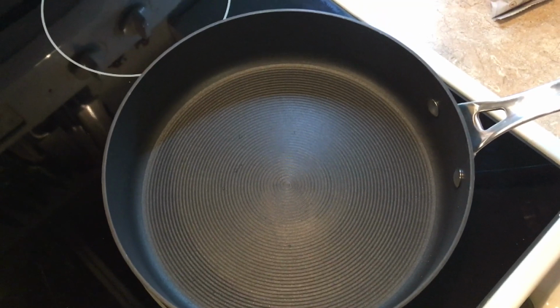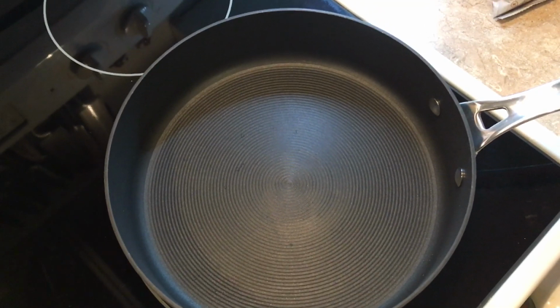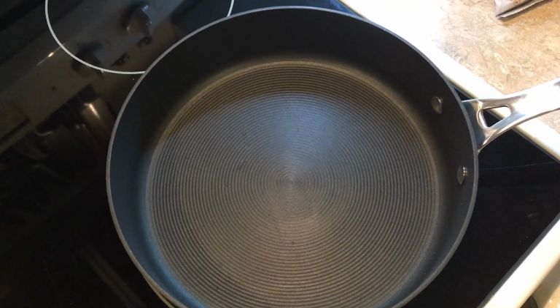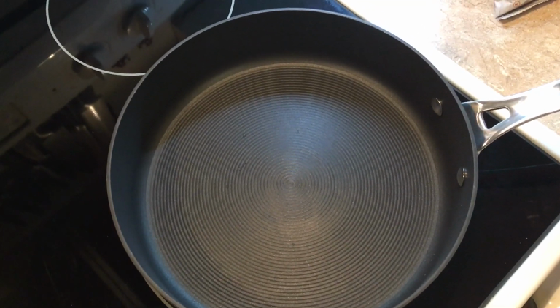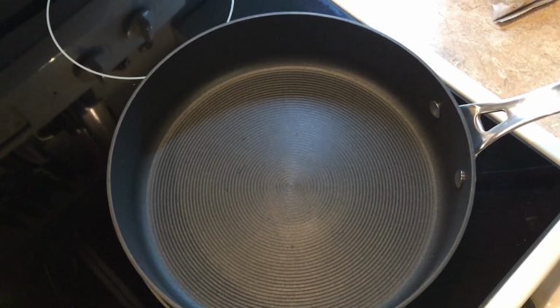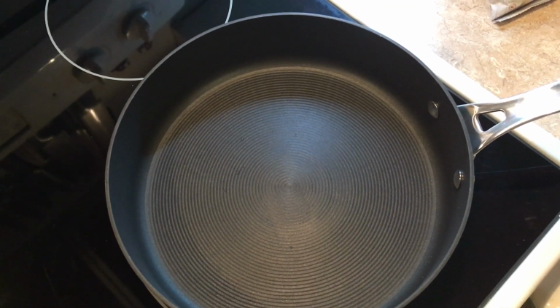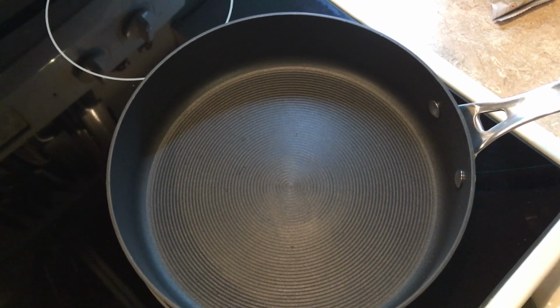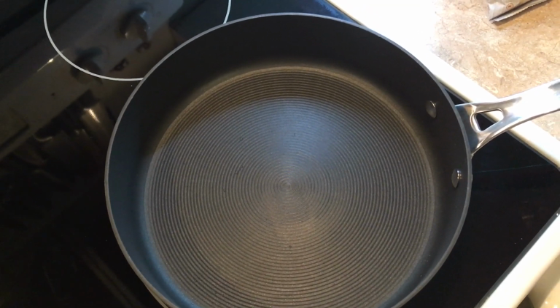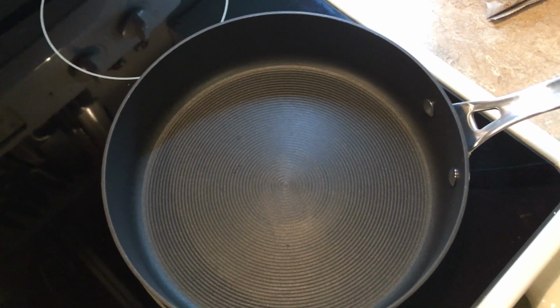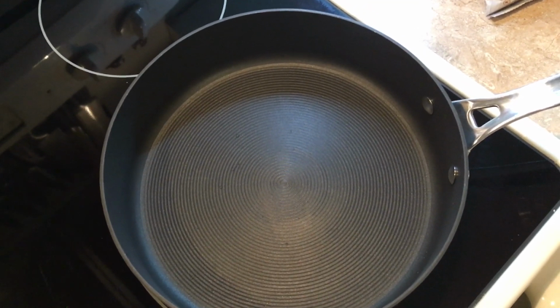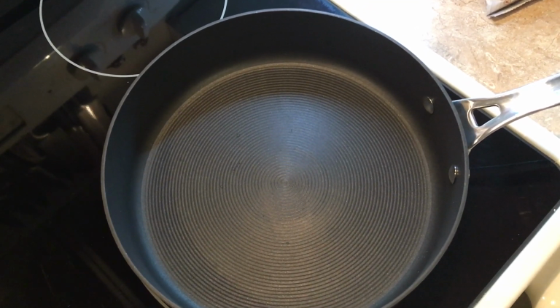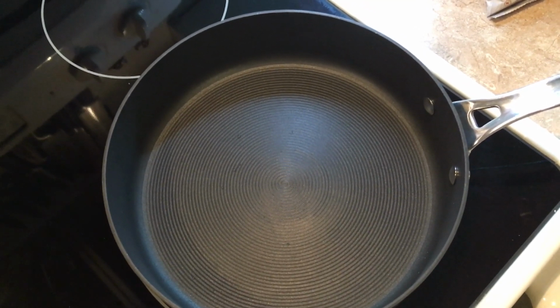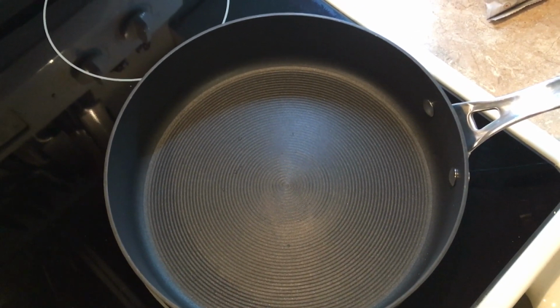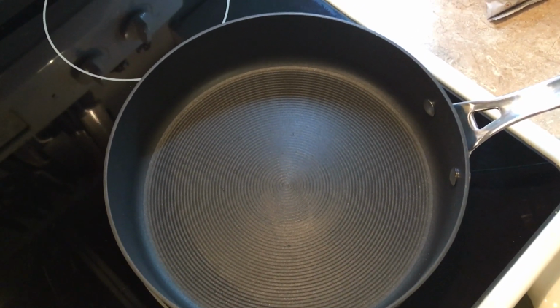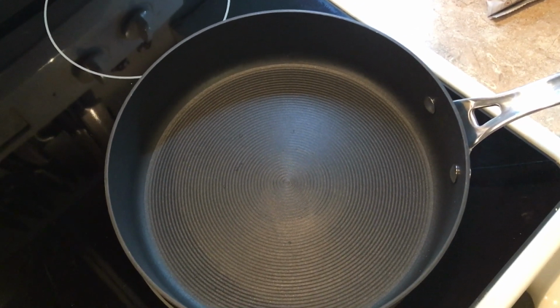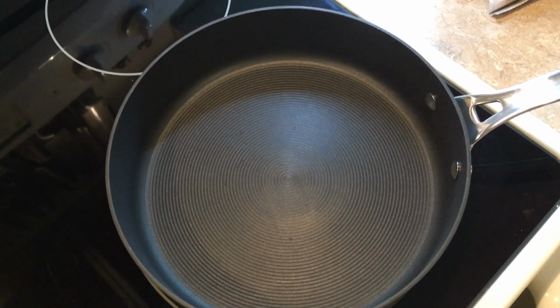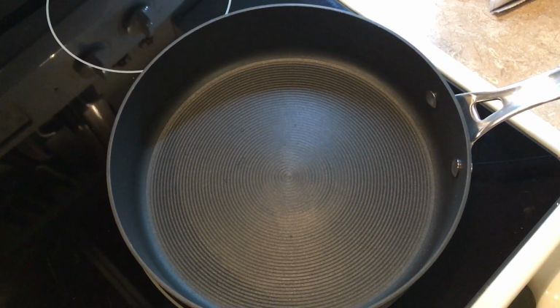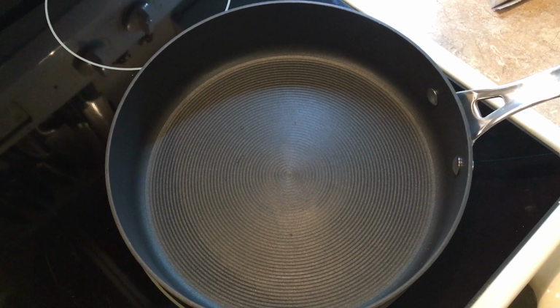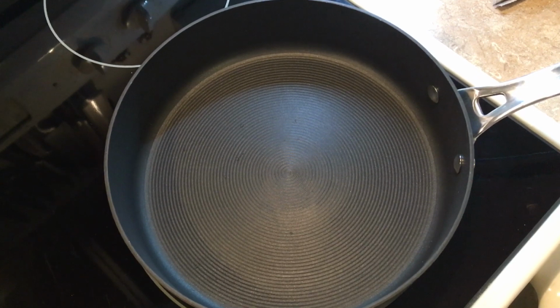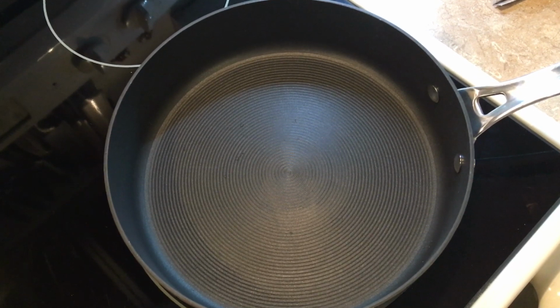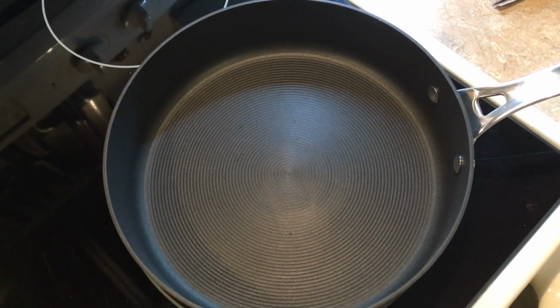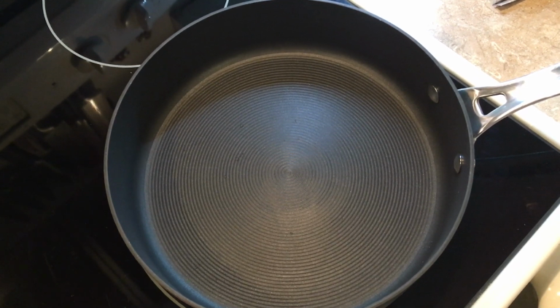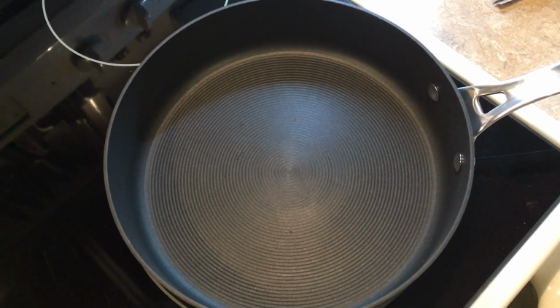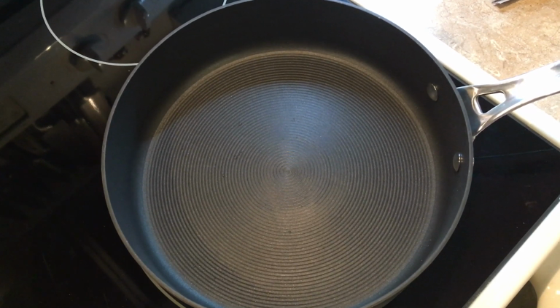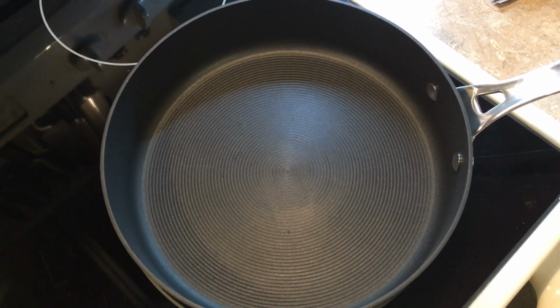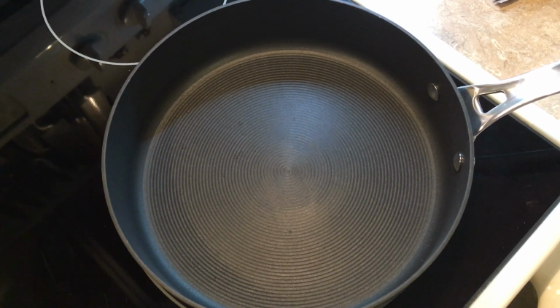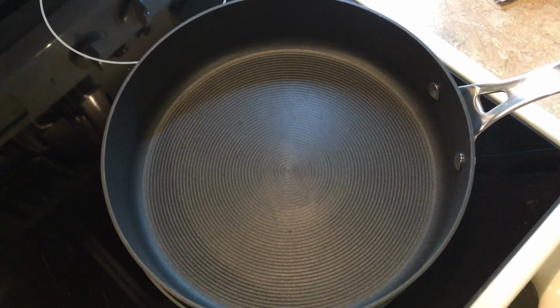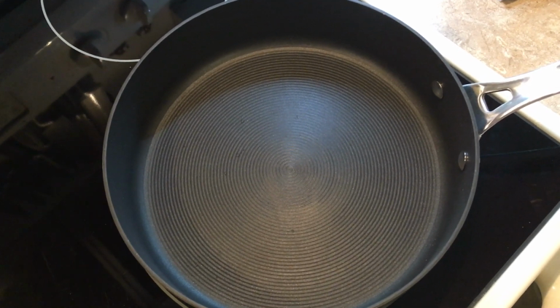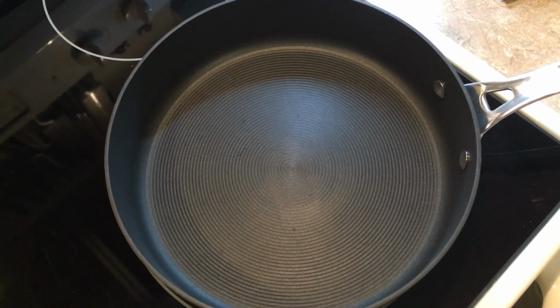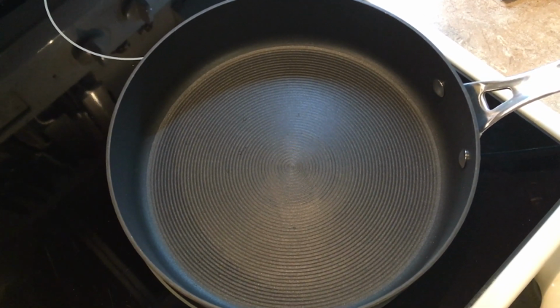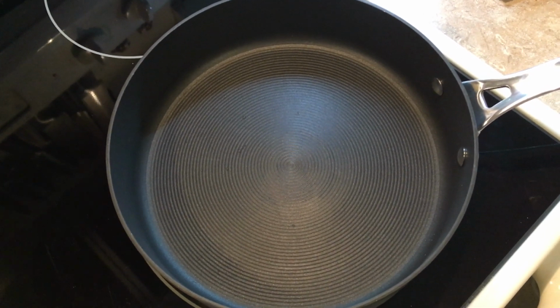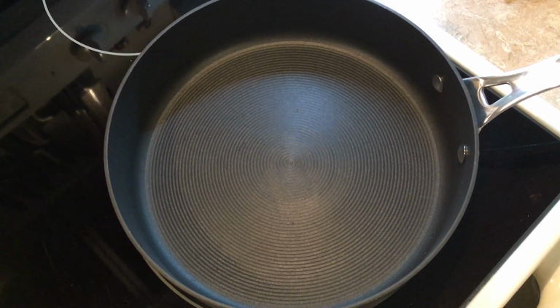Hey everyone, it's Amy. I'm going to show you a really easy freezer meal, and we're going to talk about all the different ways you can change it up to suit your taste.